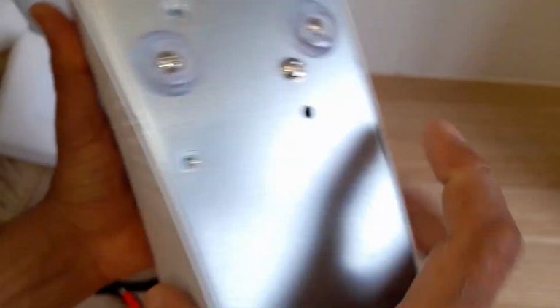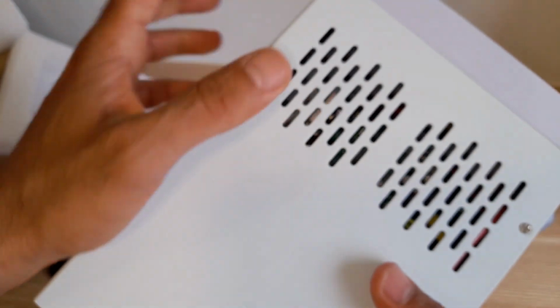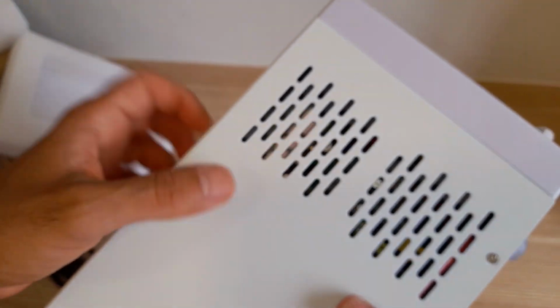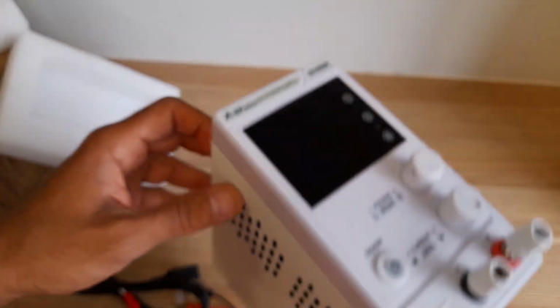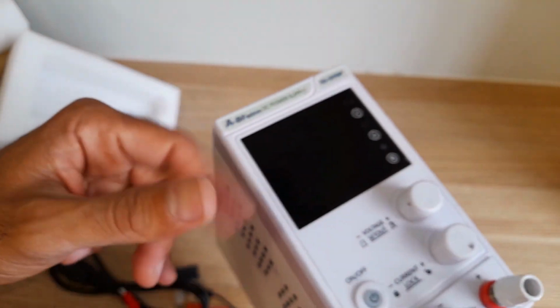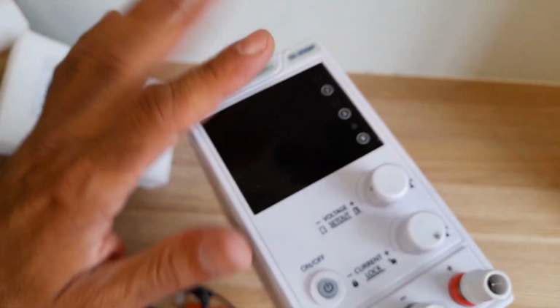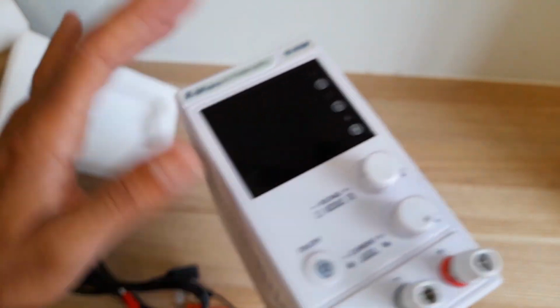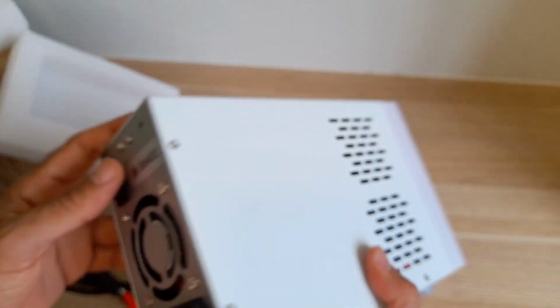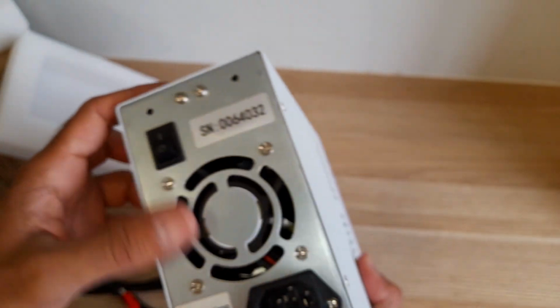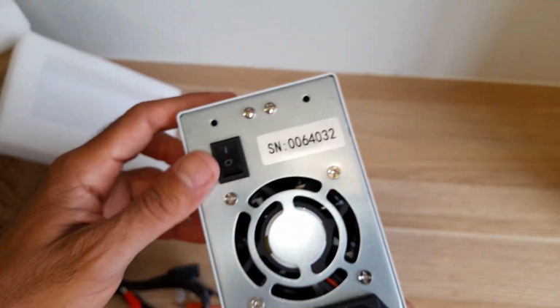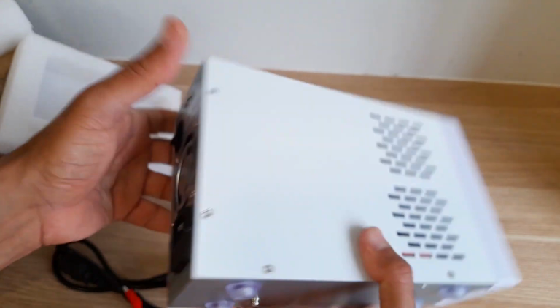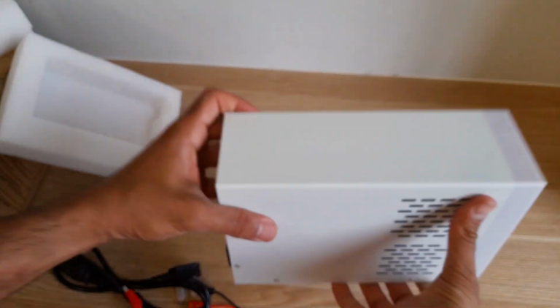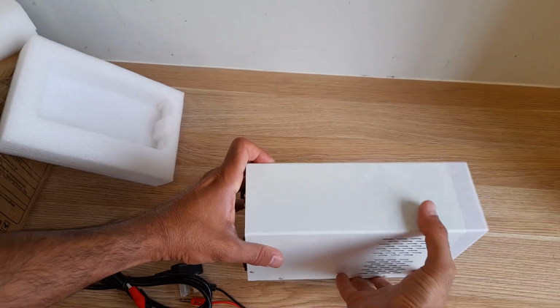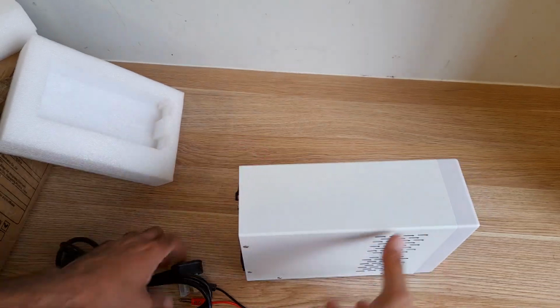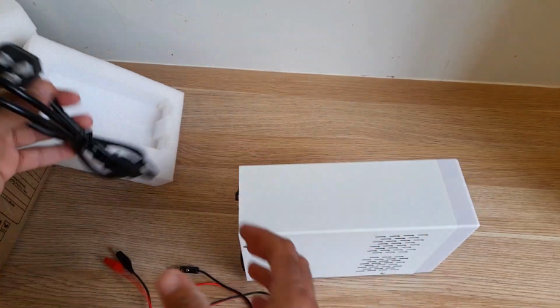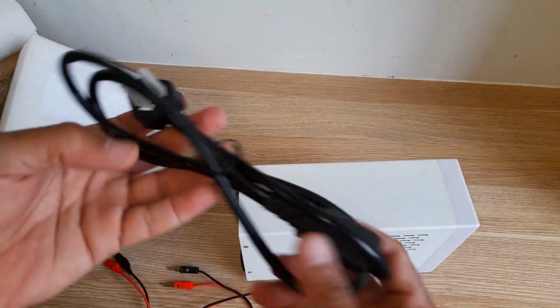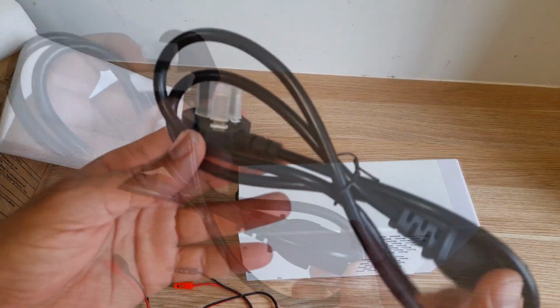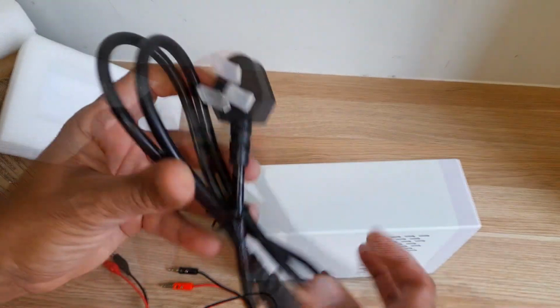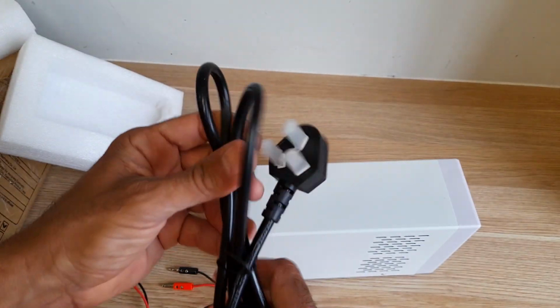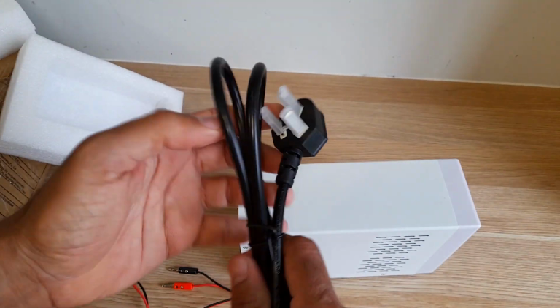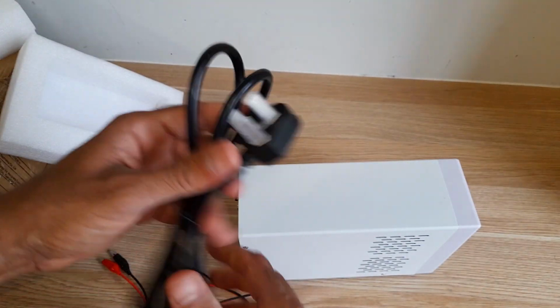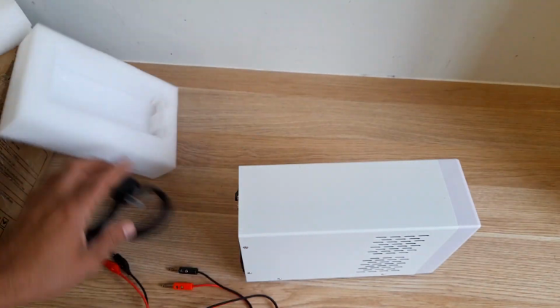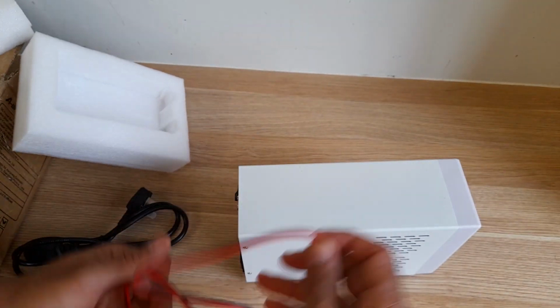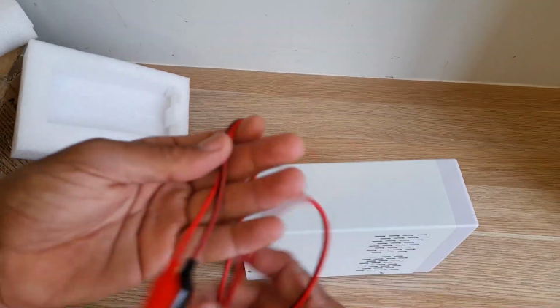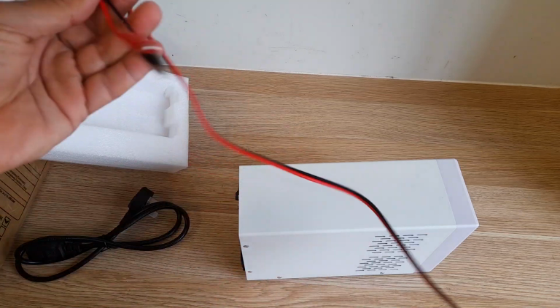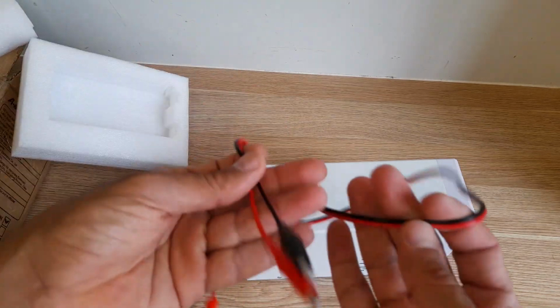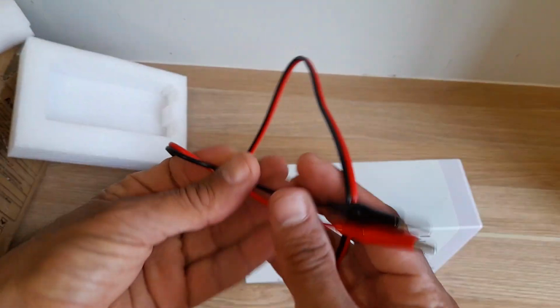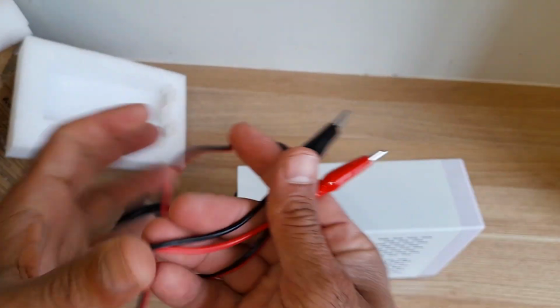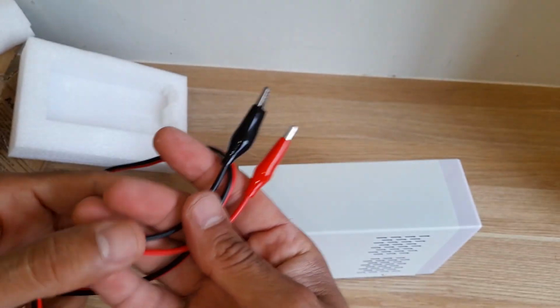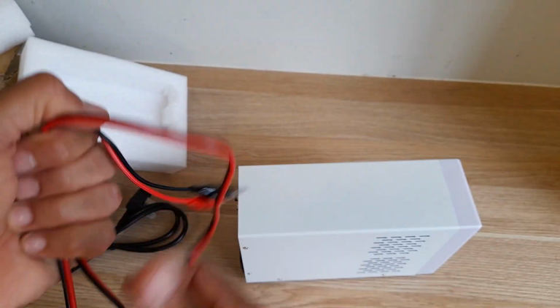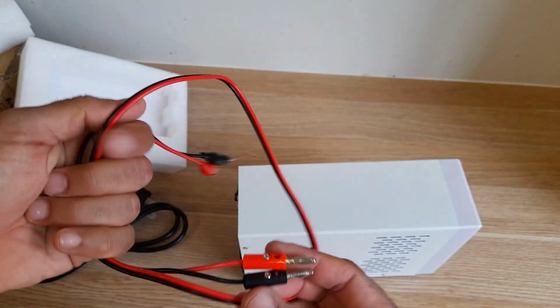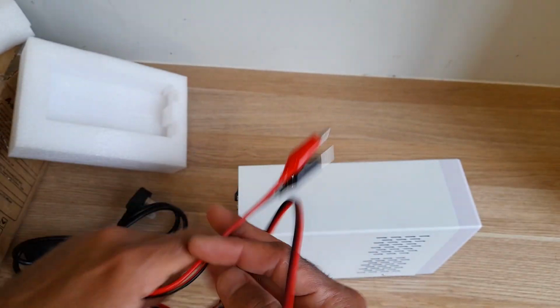Metal case, plastic front panel. It comes with power leads — very soft — and the output leads are also thin.